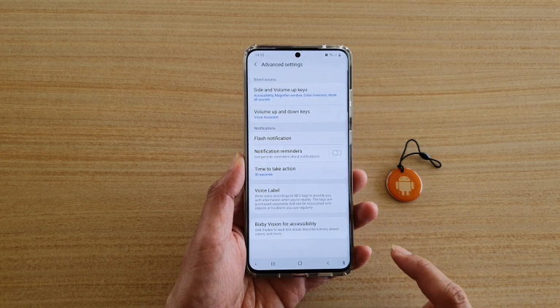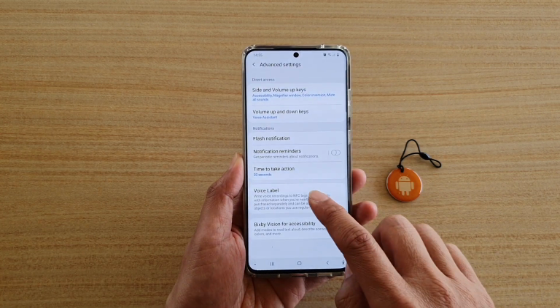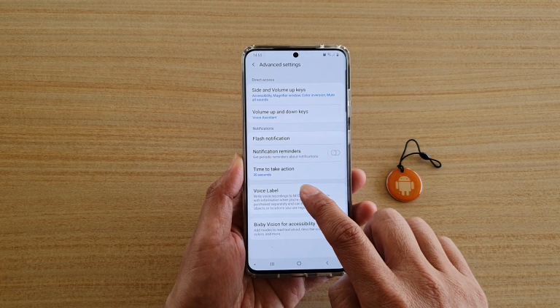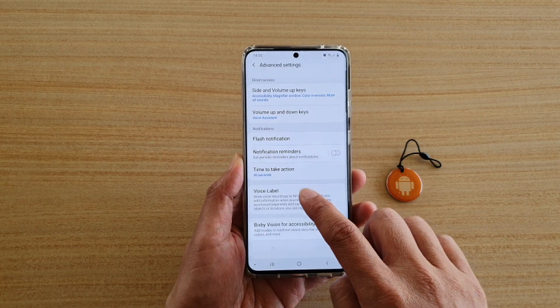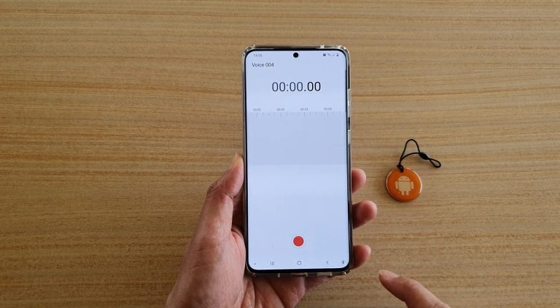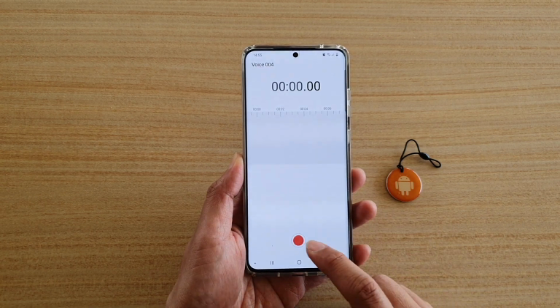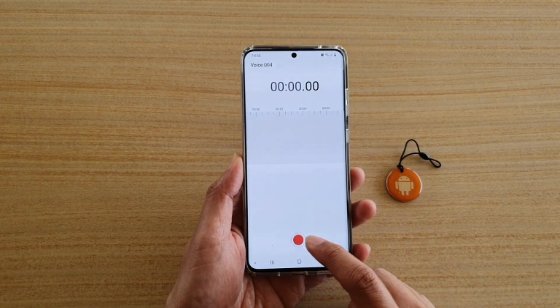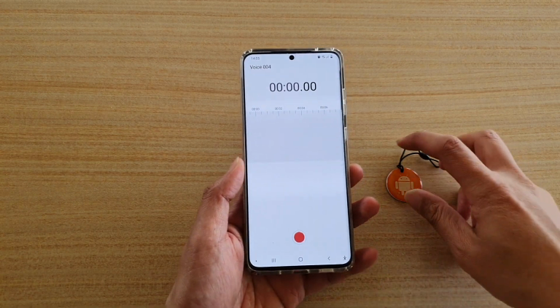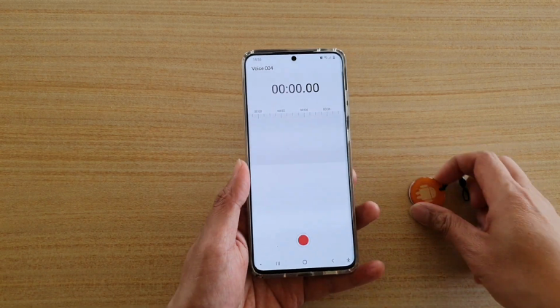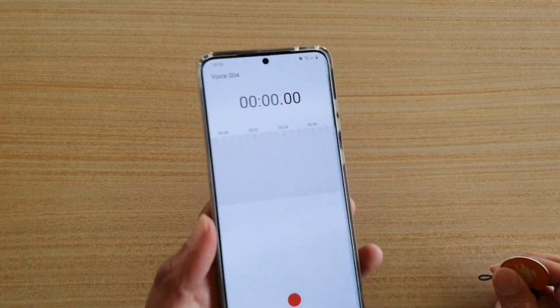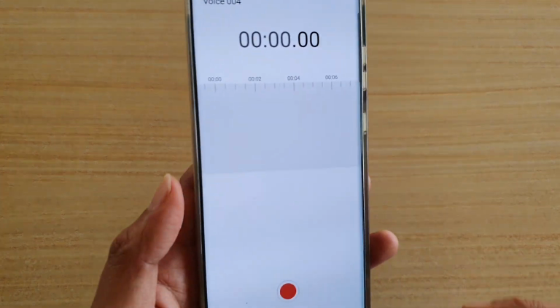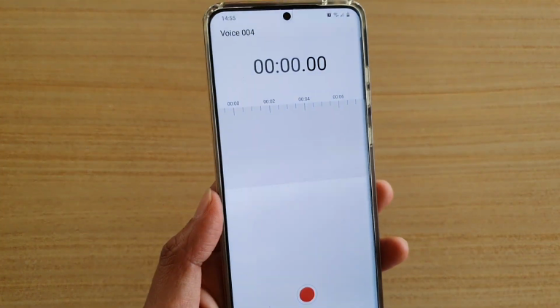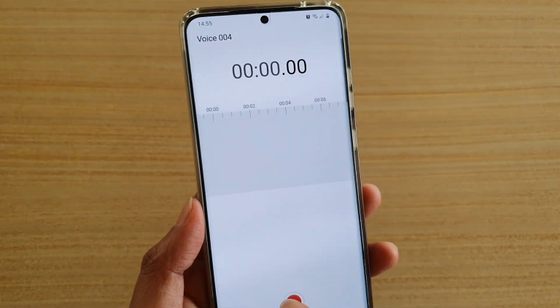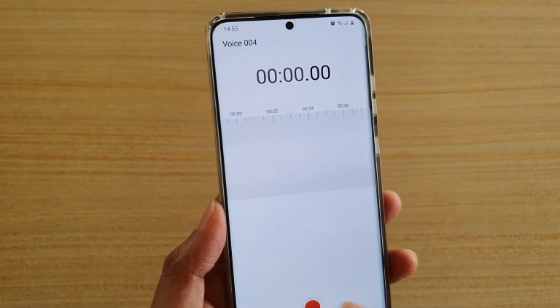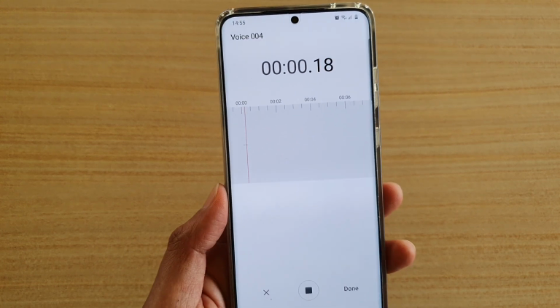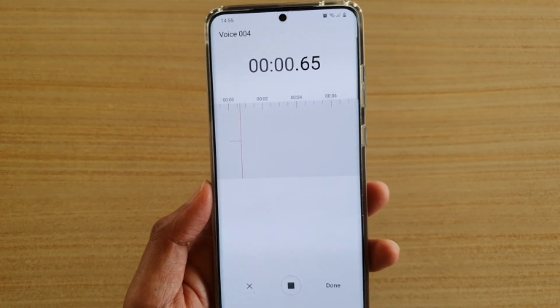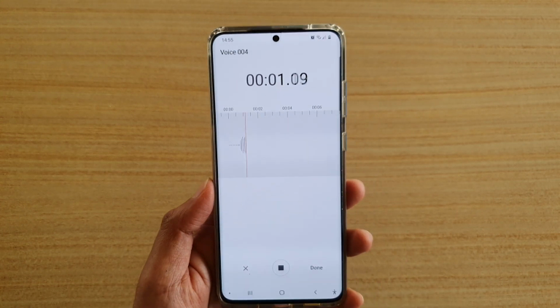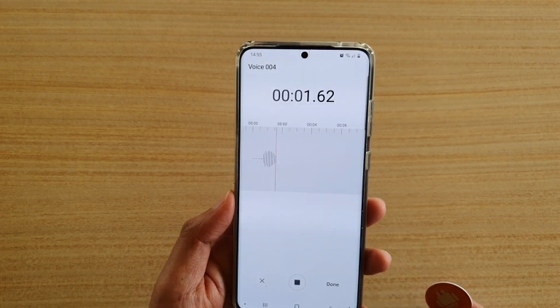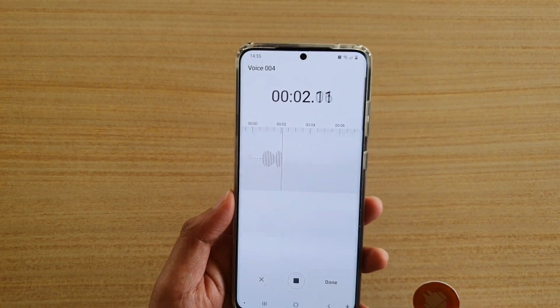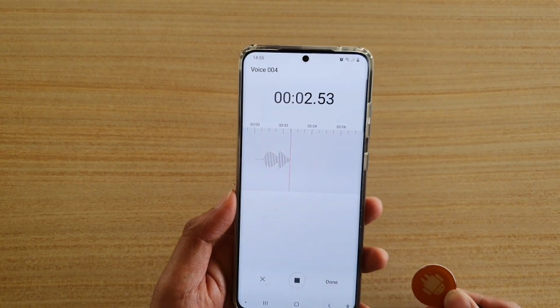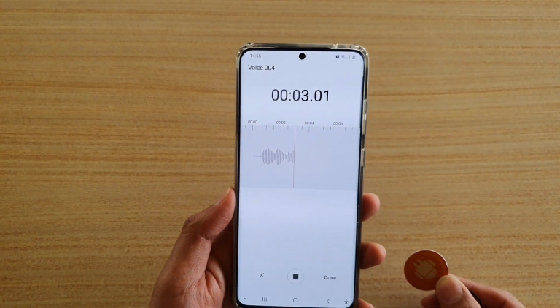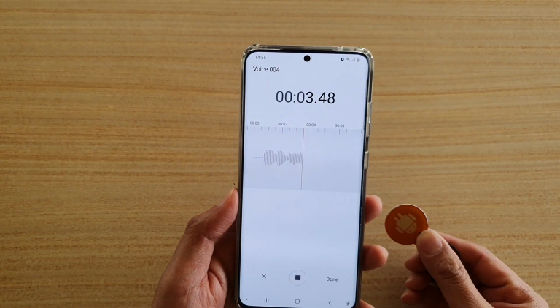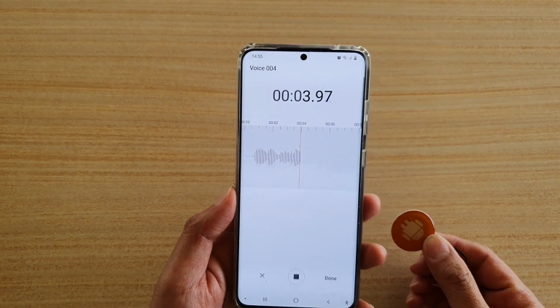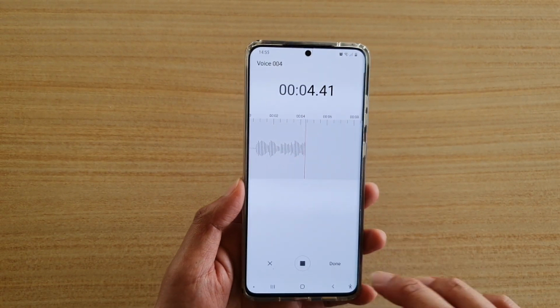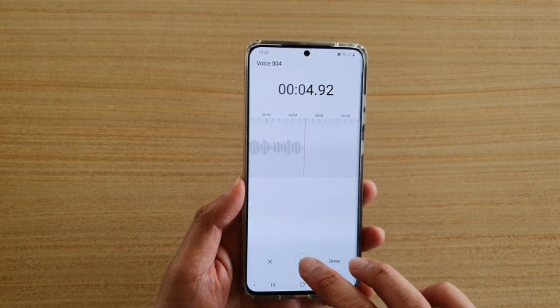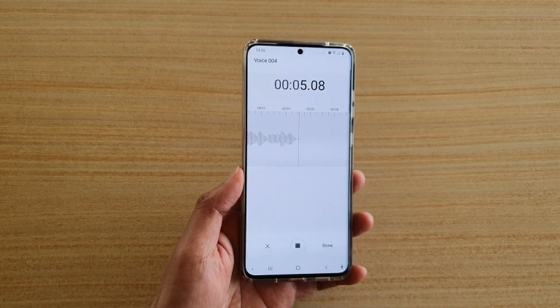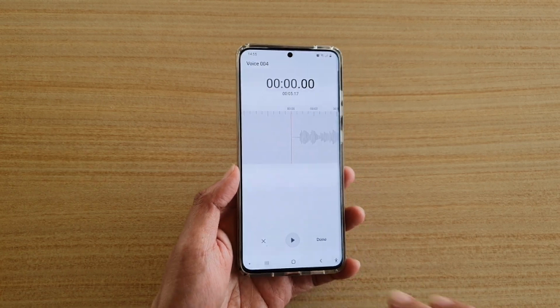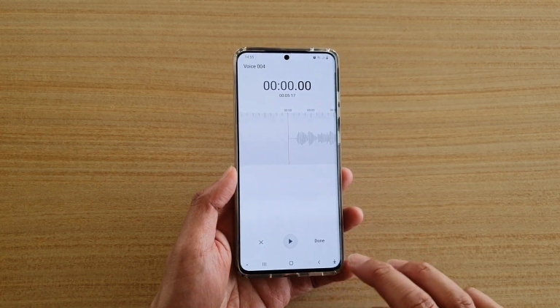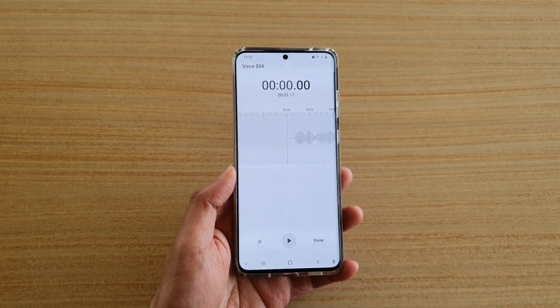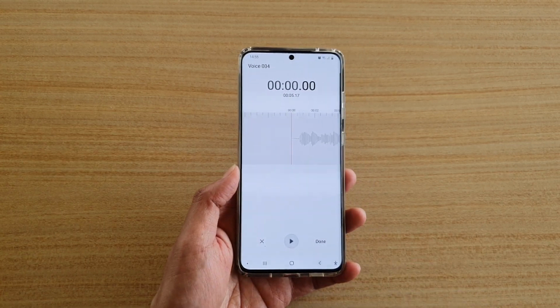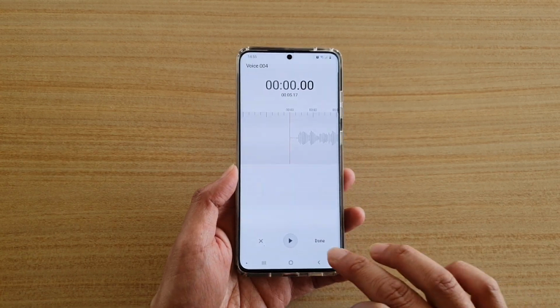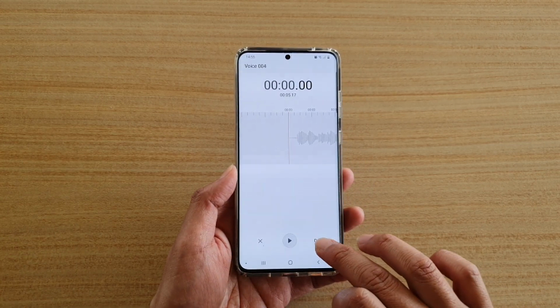Next, tap on voice label, then tap on the record button. I'm going to say: 'Testing voice recording for NFC tag.' Then tap stop and tap the done button.